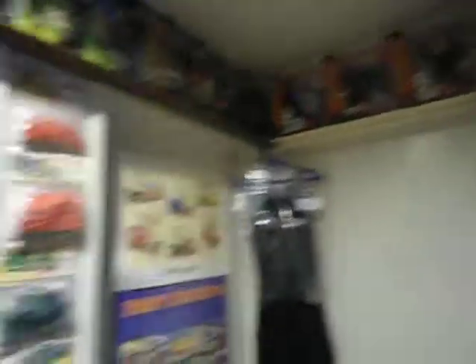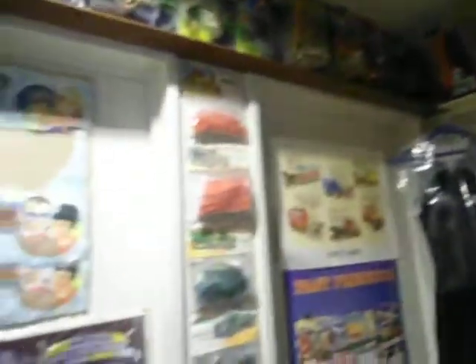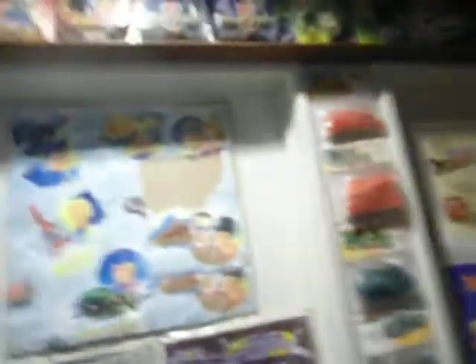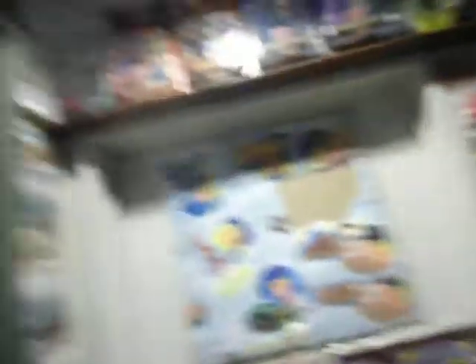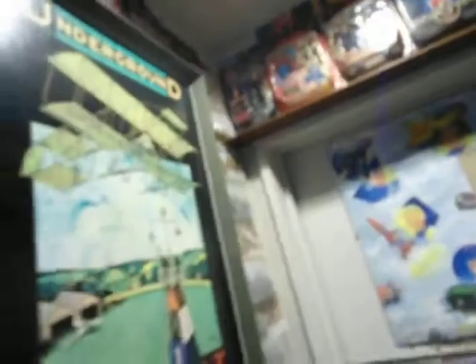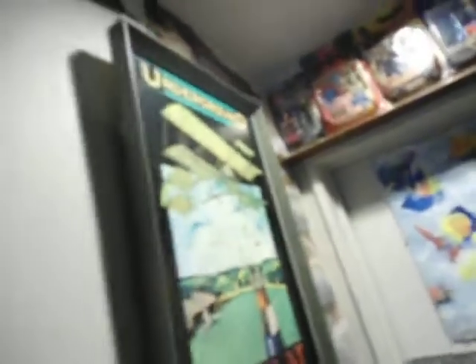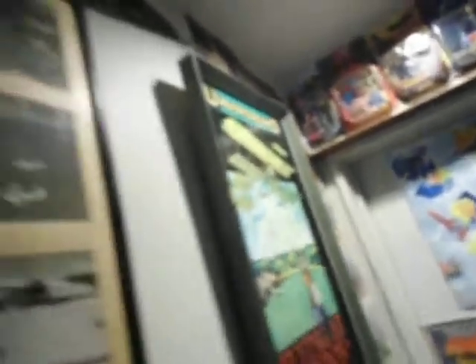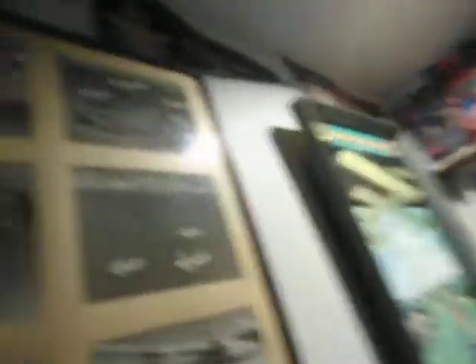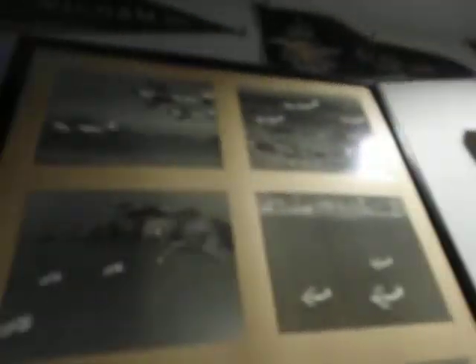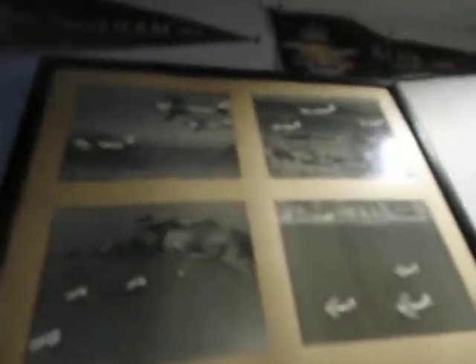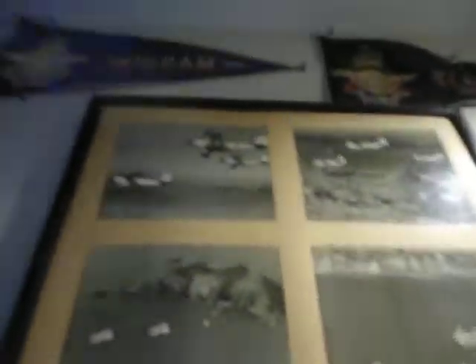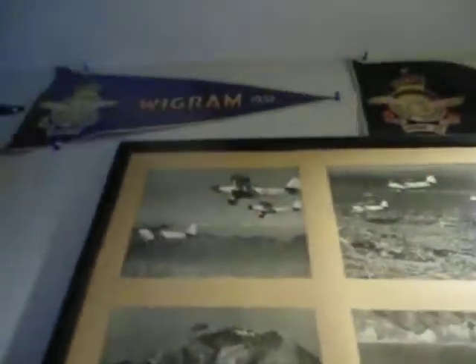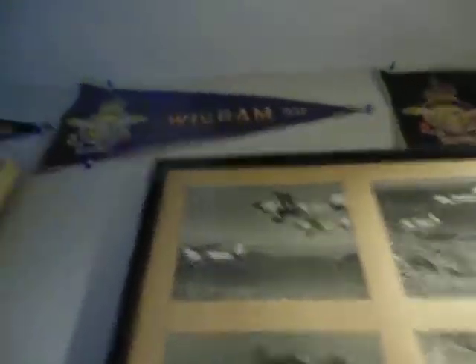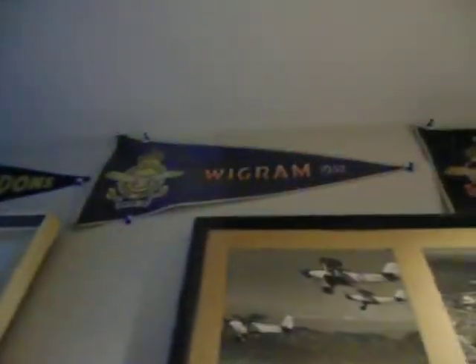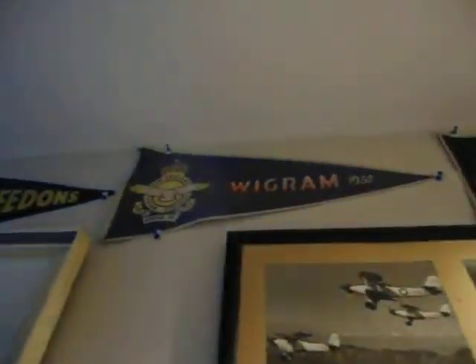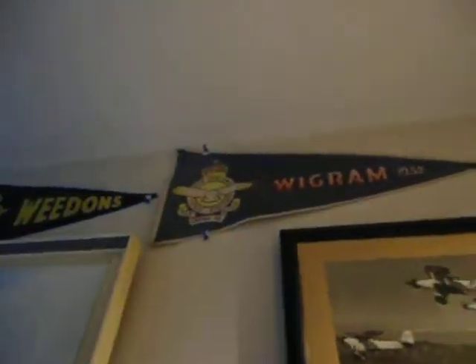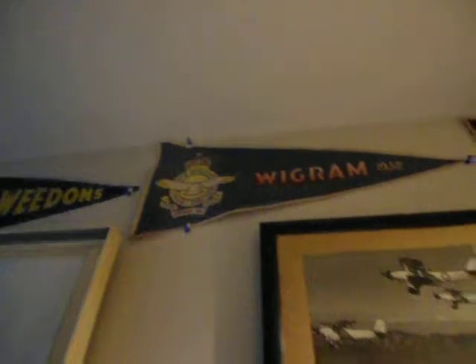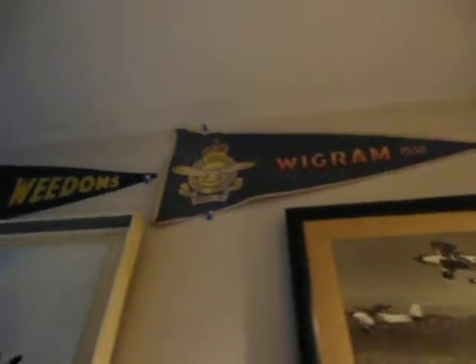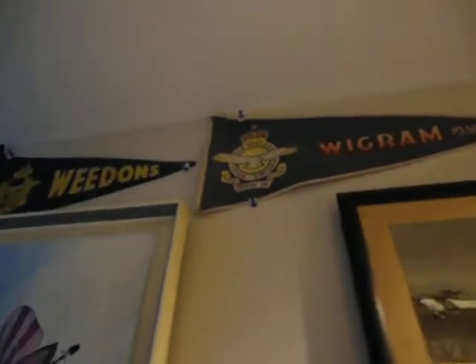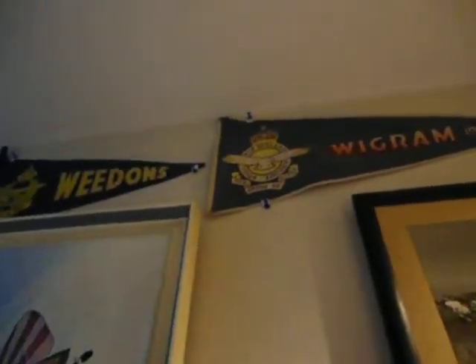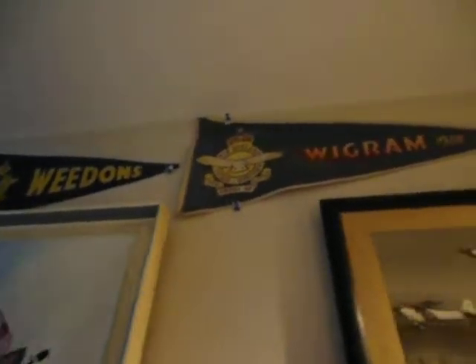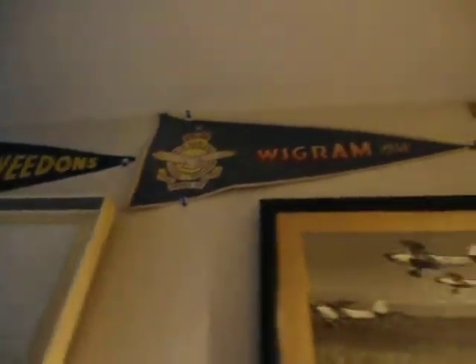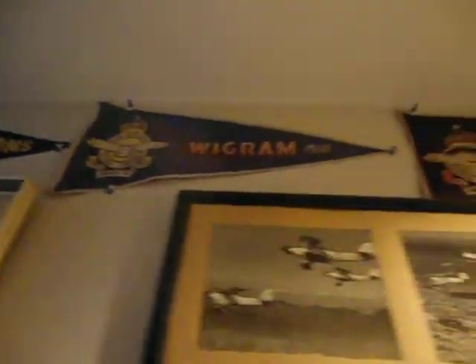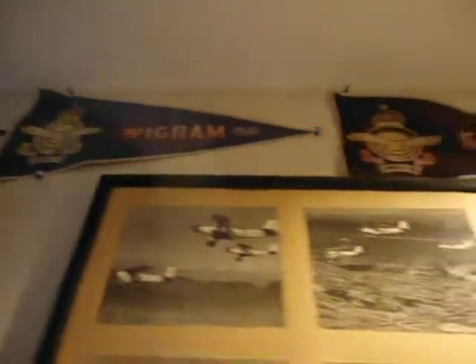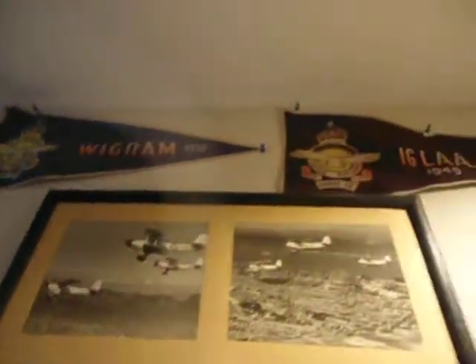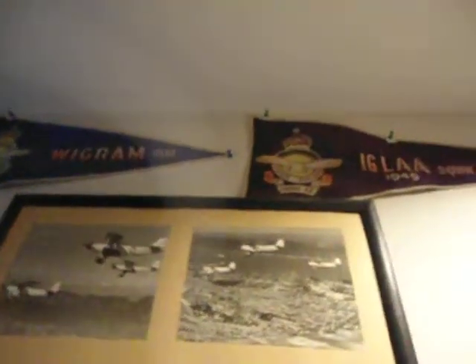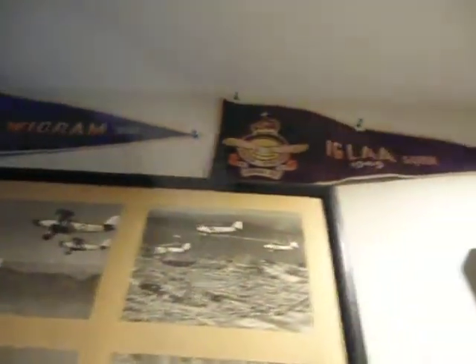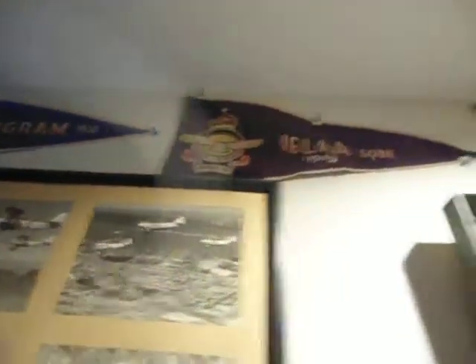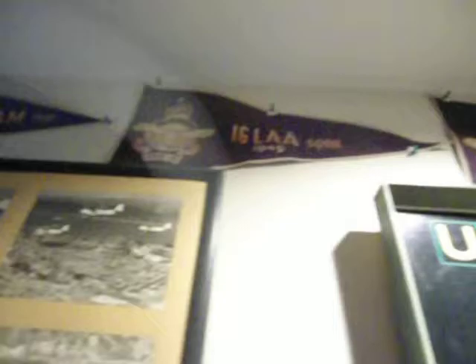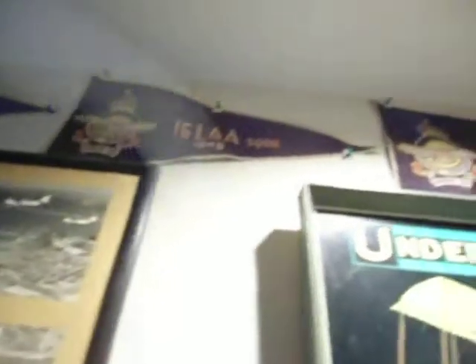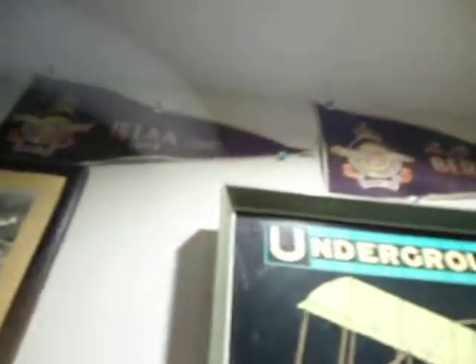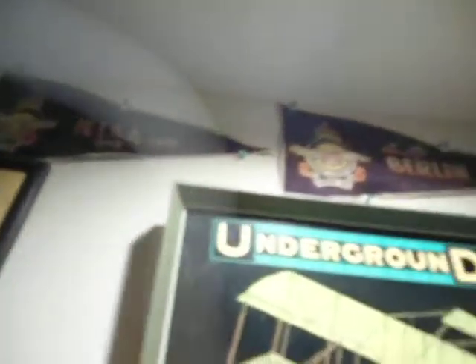I'm just coming around to another wall here. That's some more of my father's pennants up there — Weedon's and Wigram, where he used to work back in the 50s and early 60s.